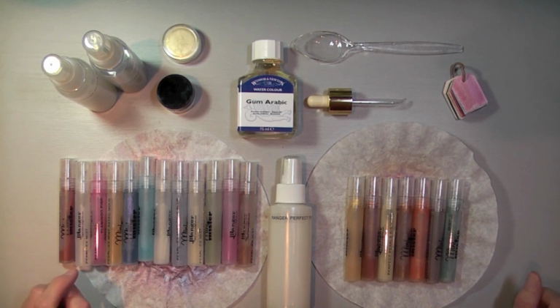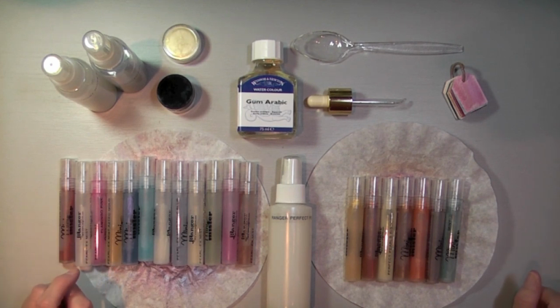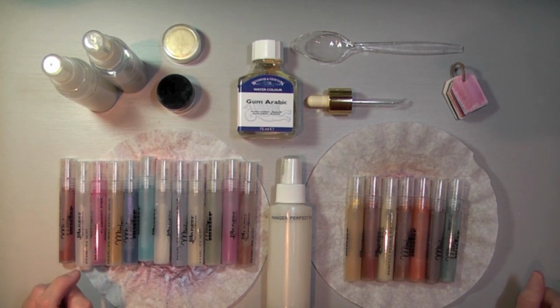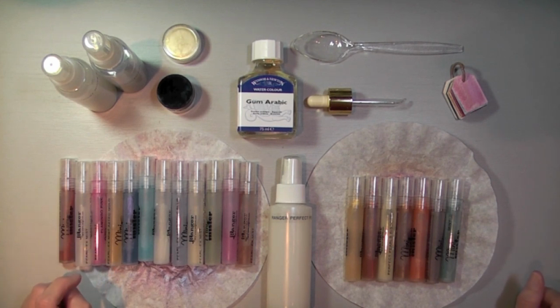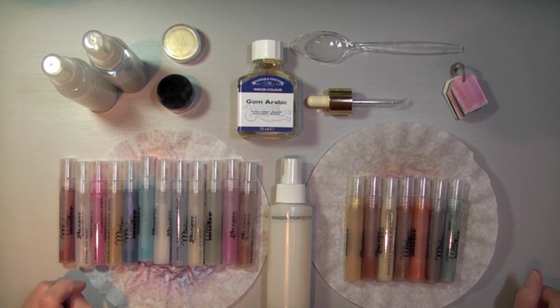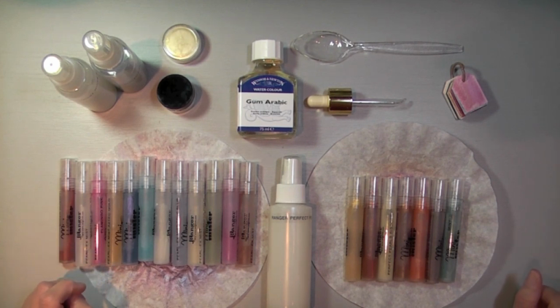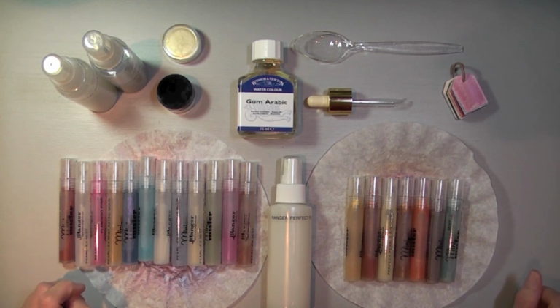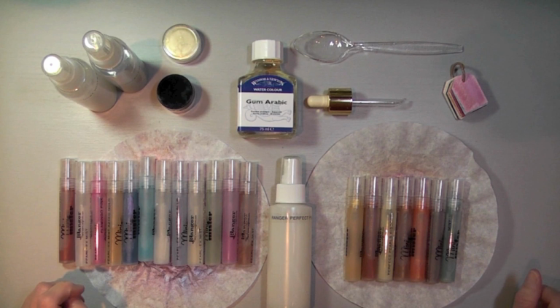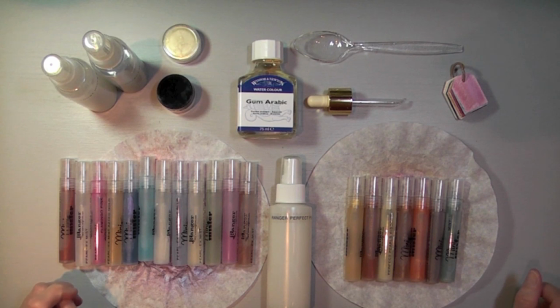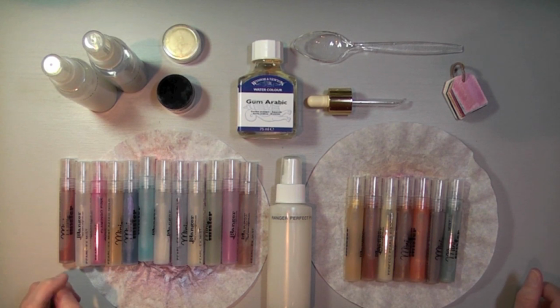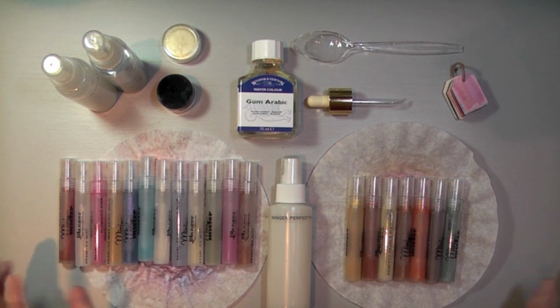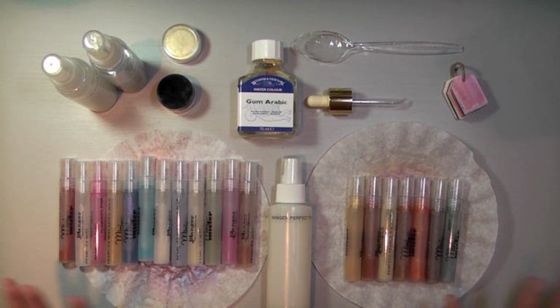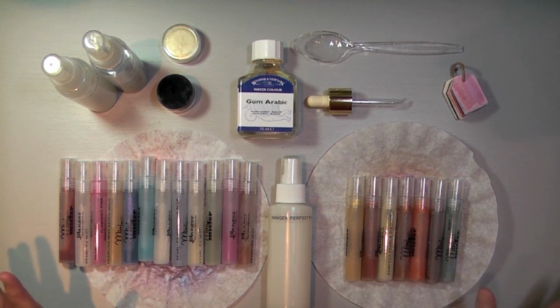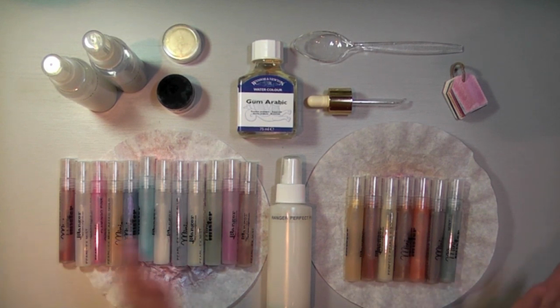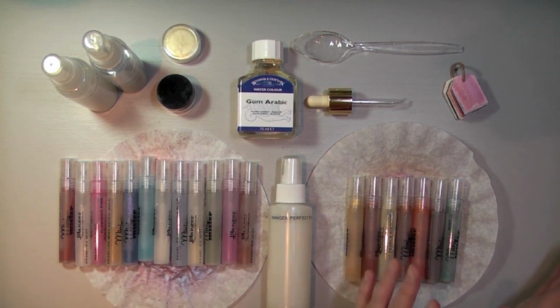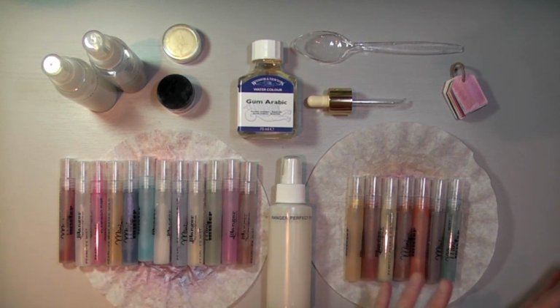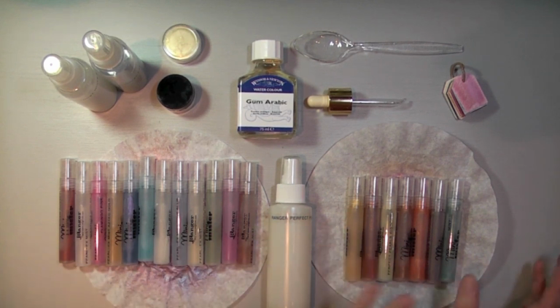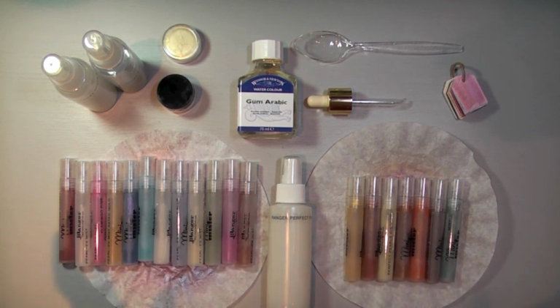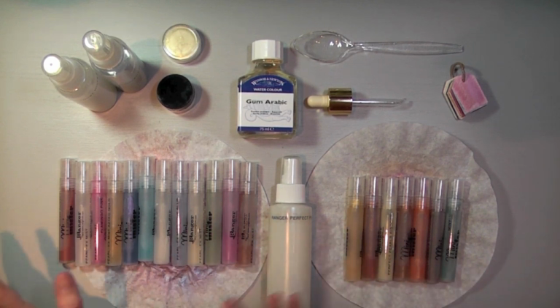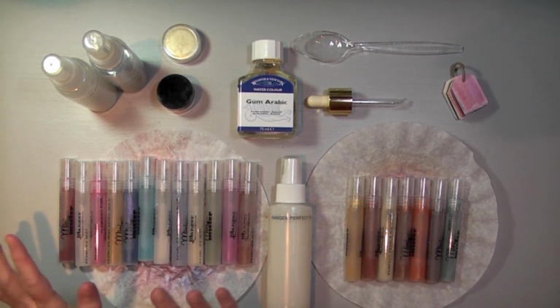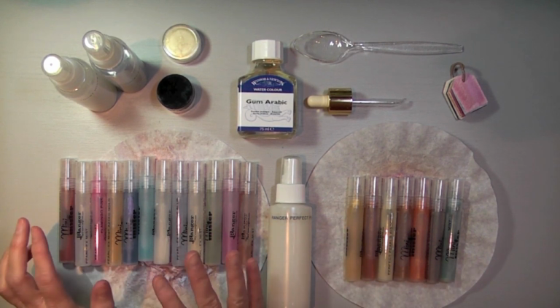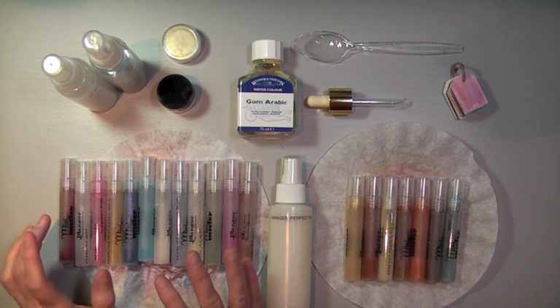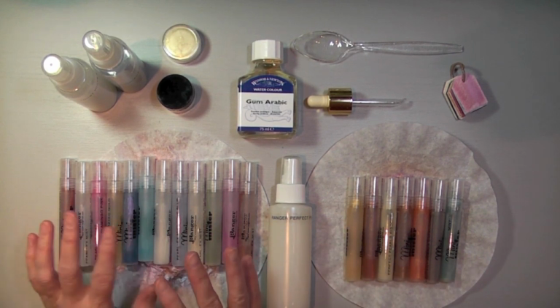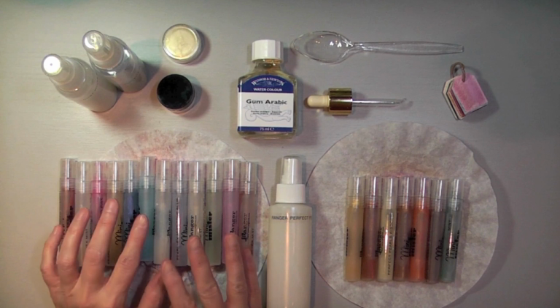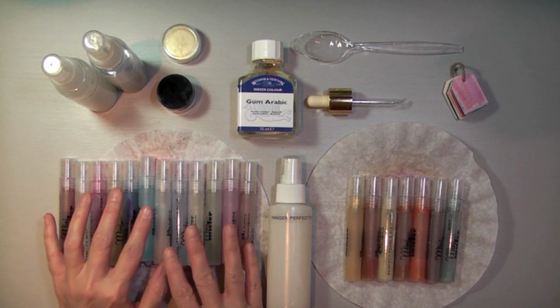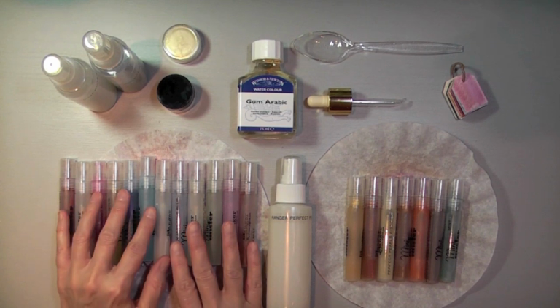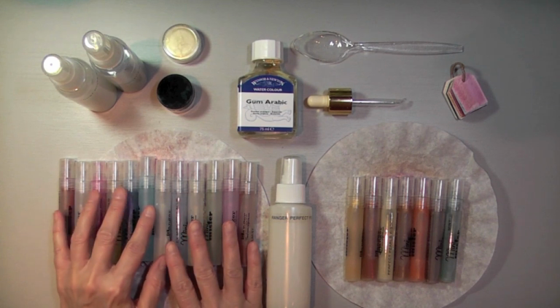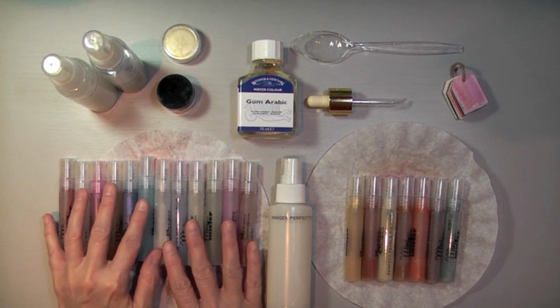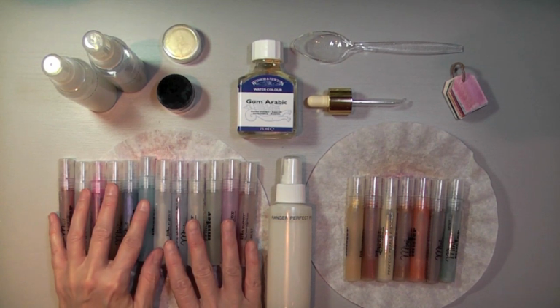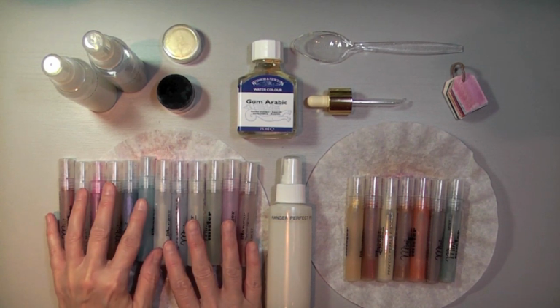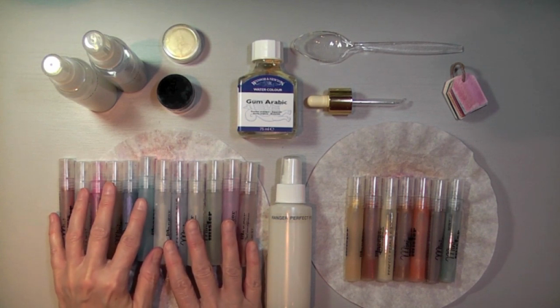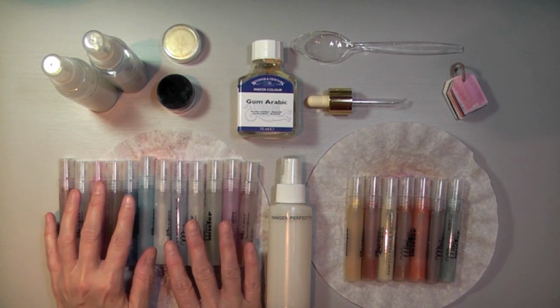It's how to do your own shimmer mist with either Perfect Pearls or Pearl X. Pearl X used to be sold by Stampin' Up! years and years ago.